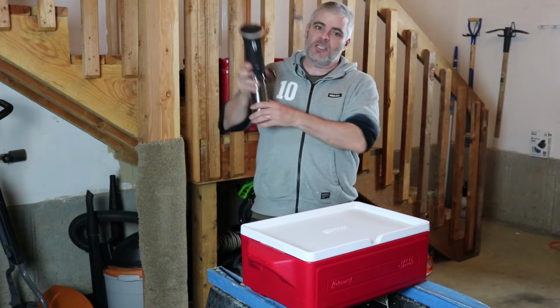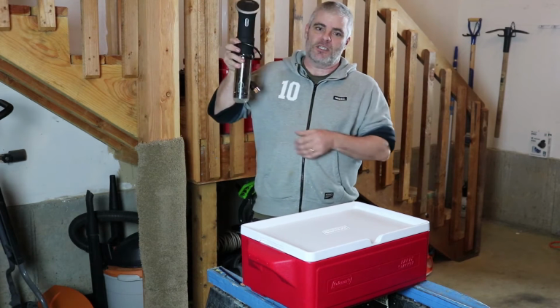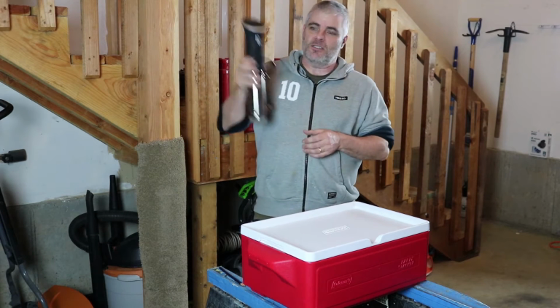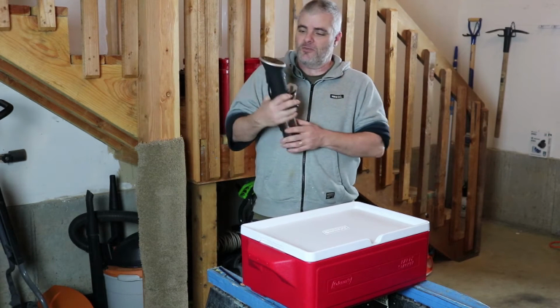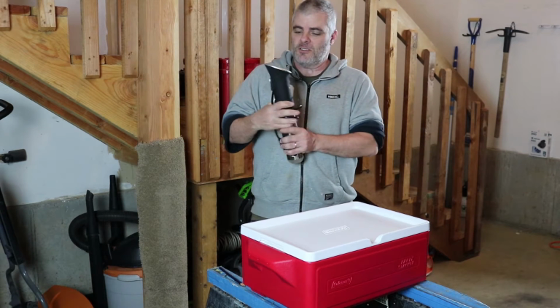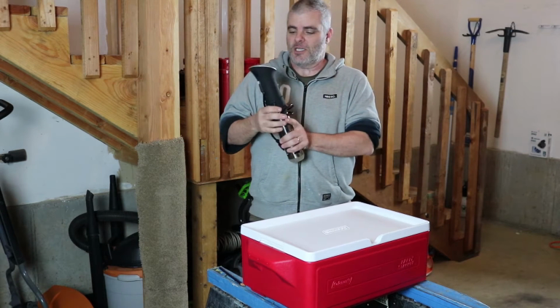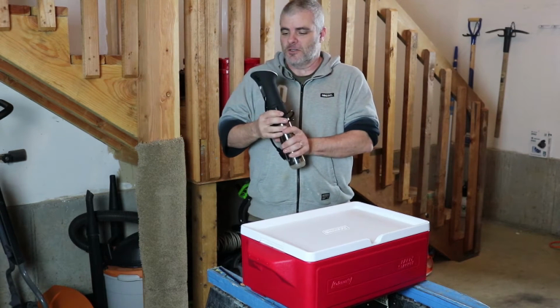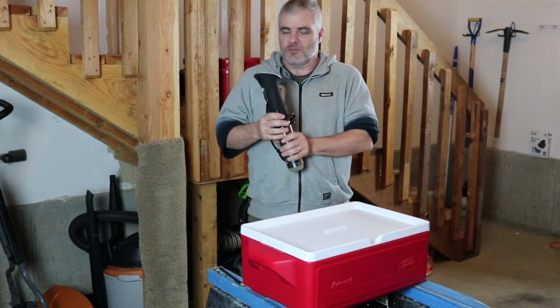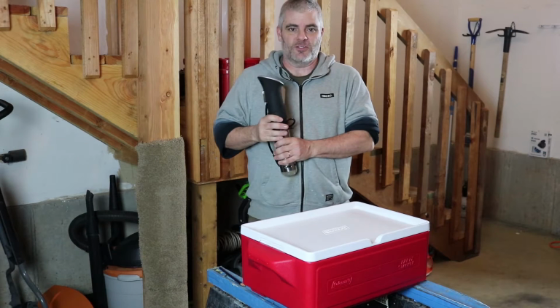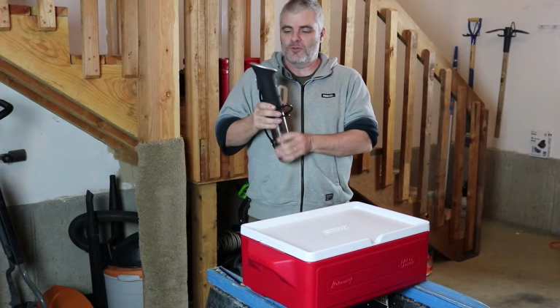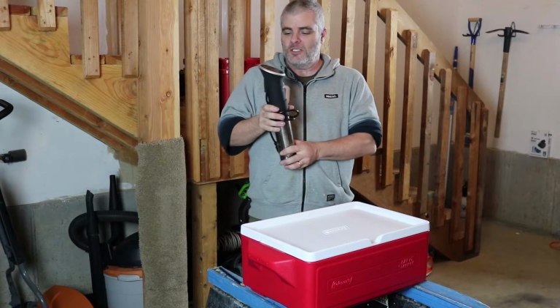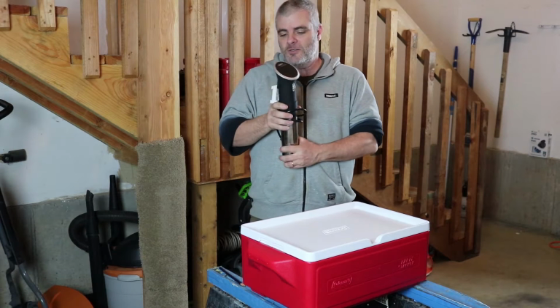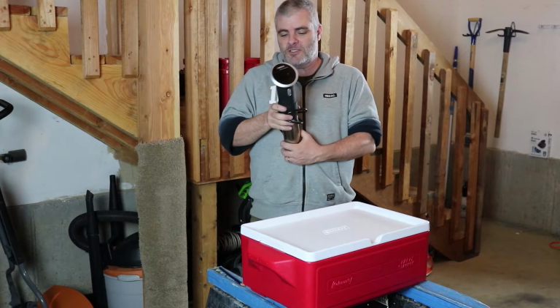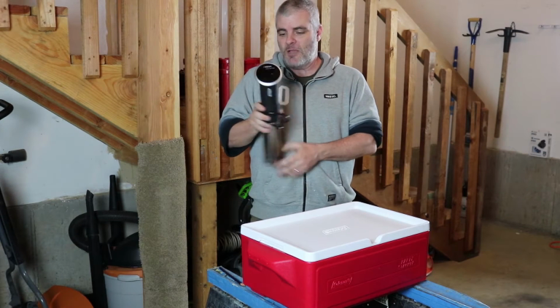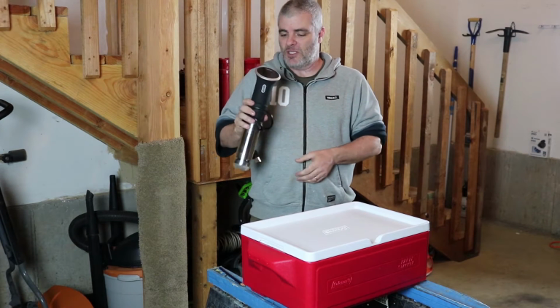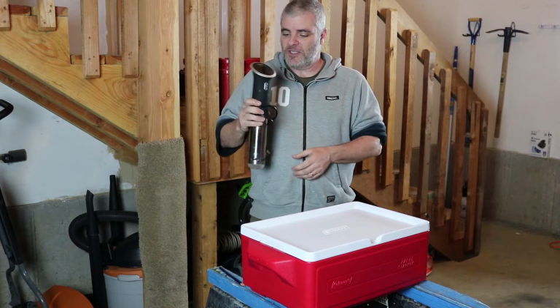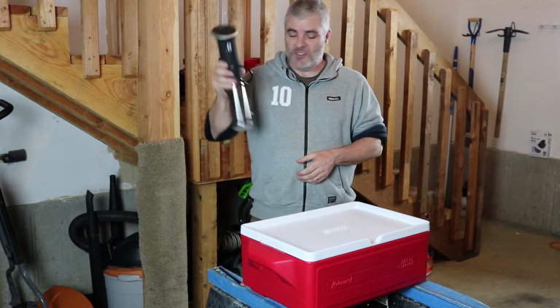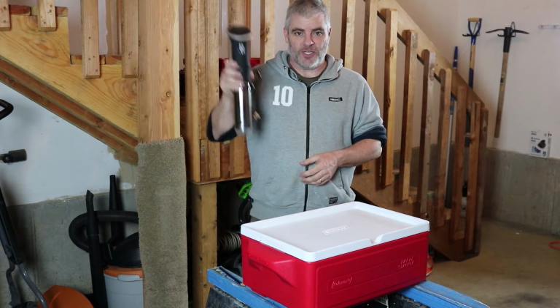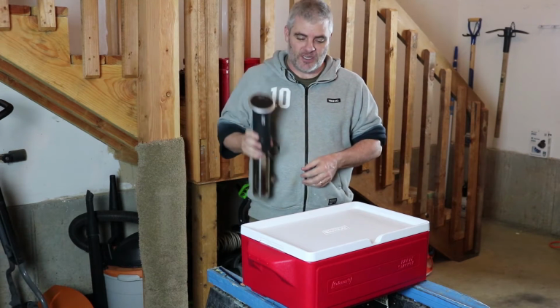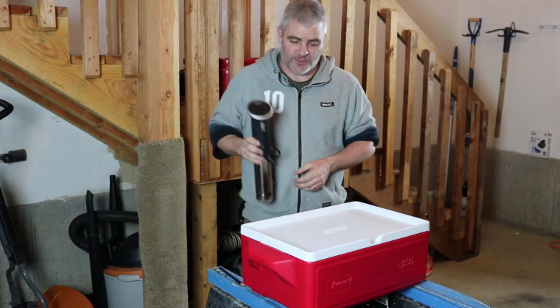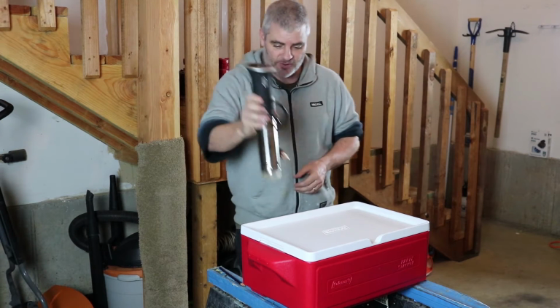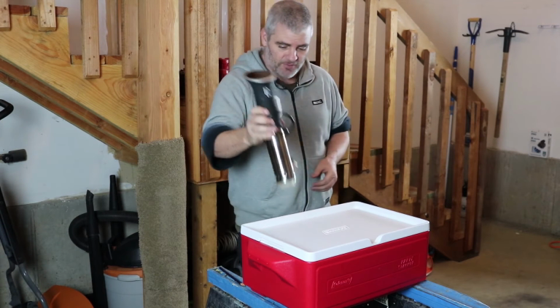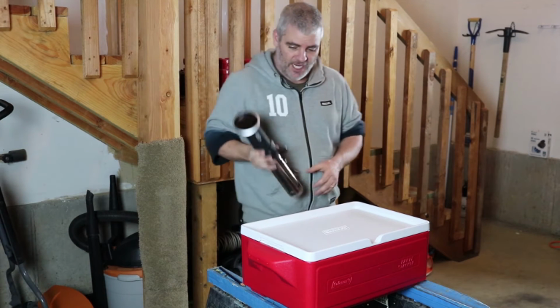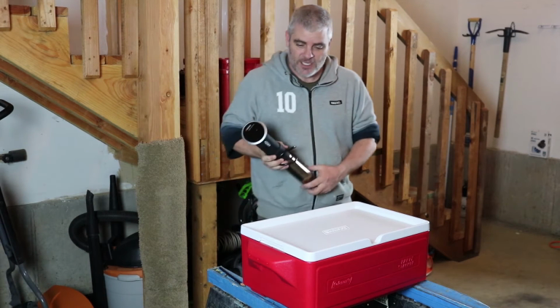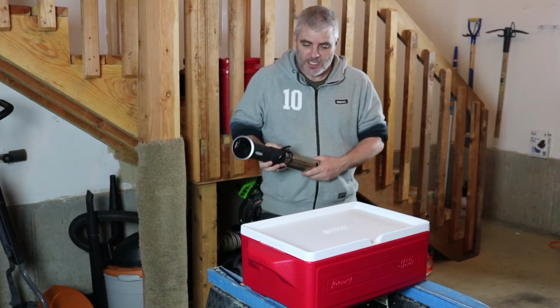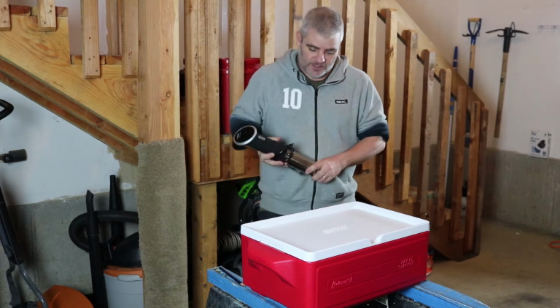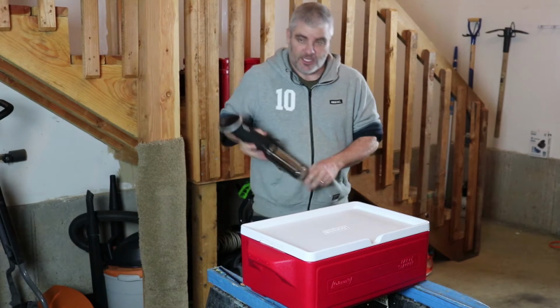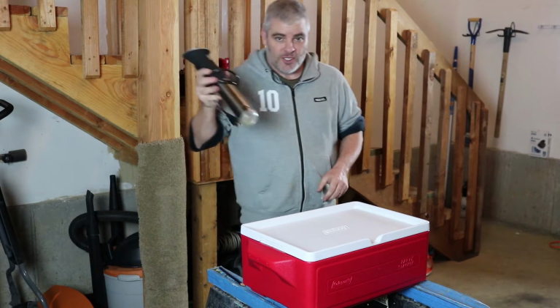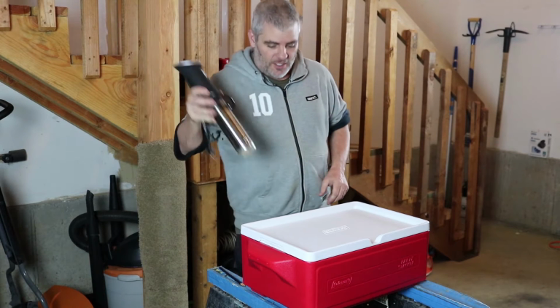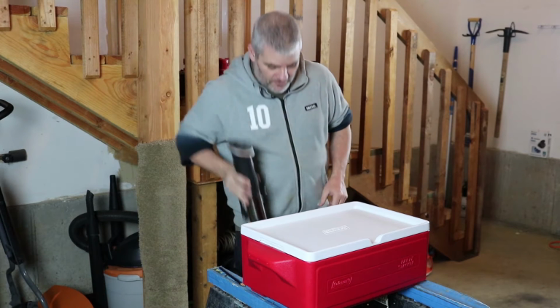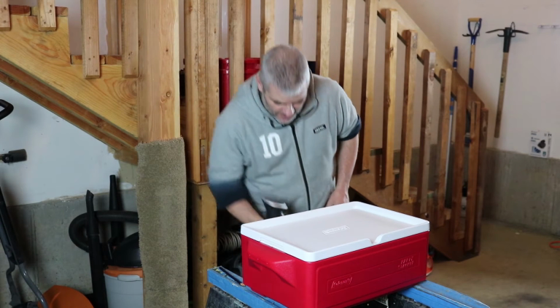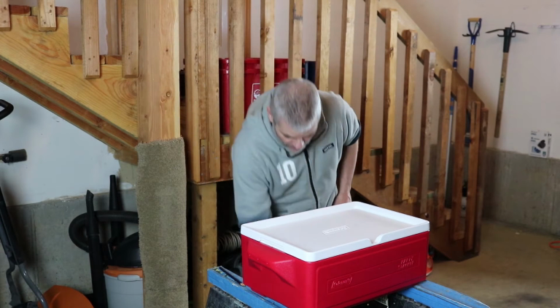I like the ANOVA. I hear good things about the Joule and other things like that, but this is what I have, so this is what I'm going to hack into the top of this cooler.